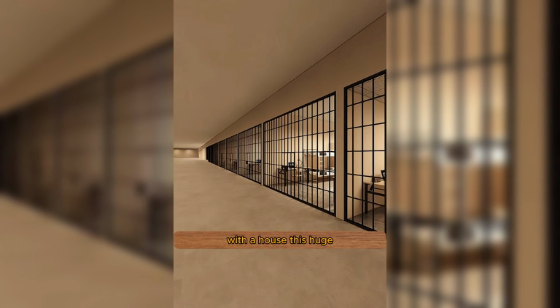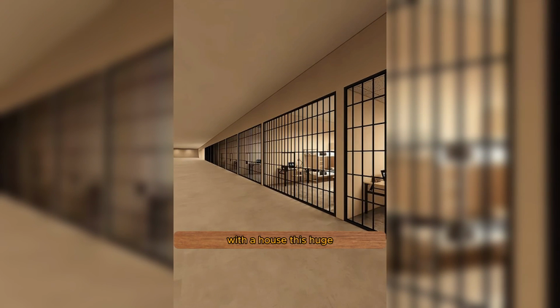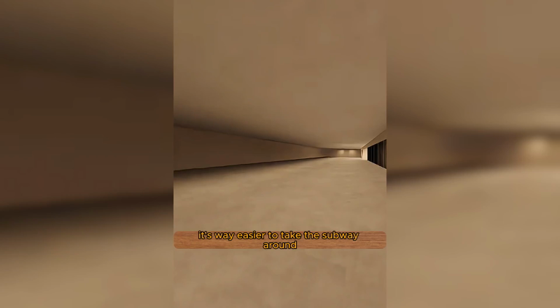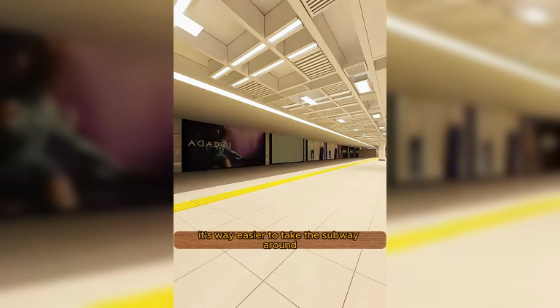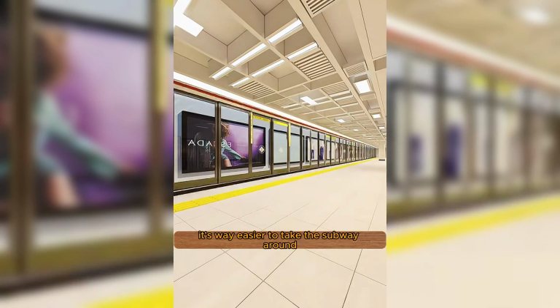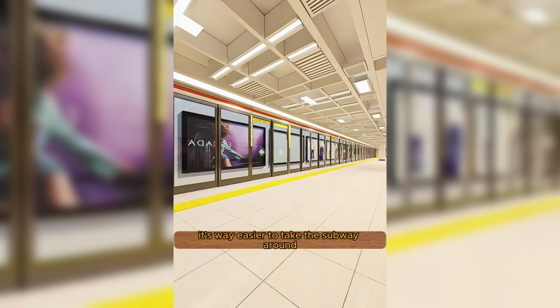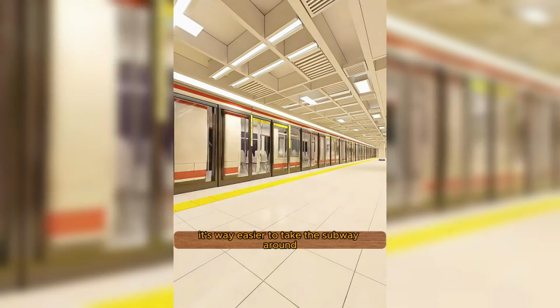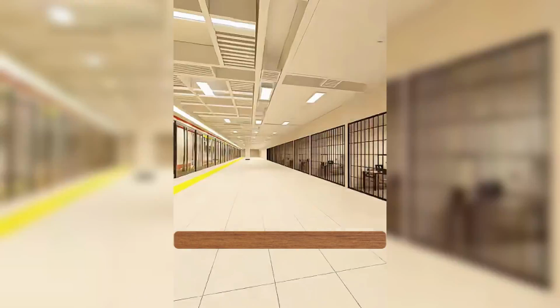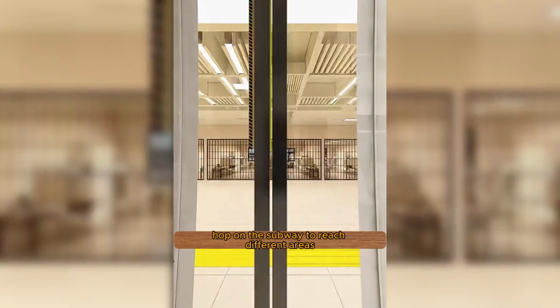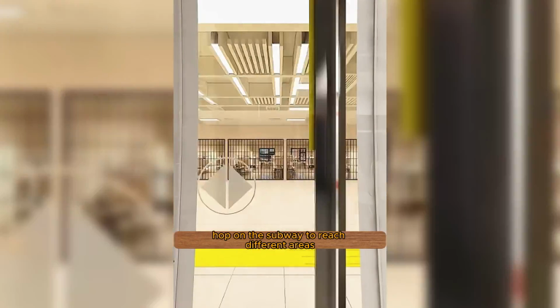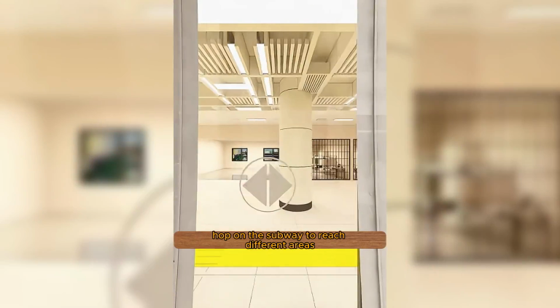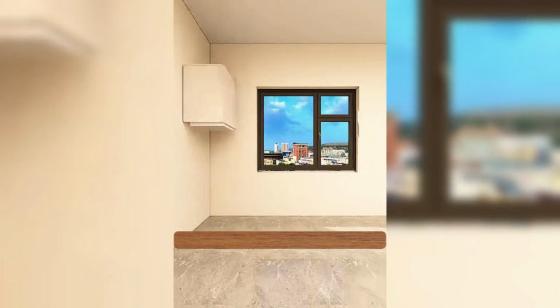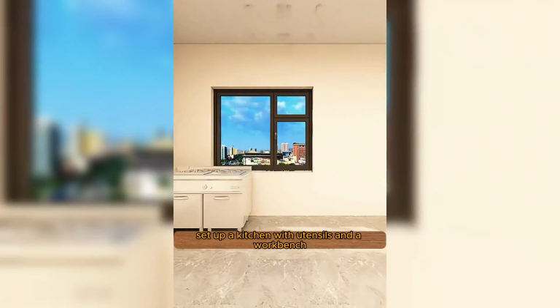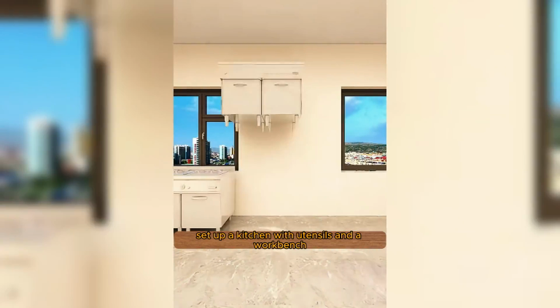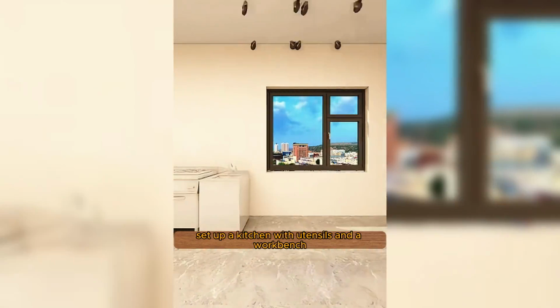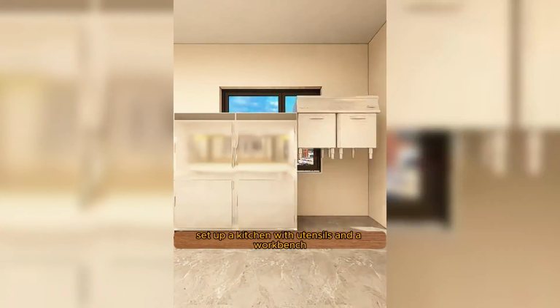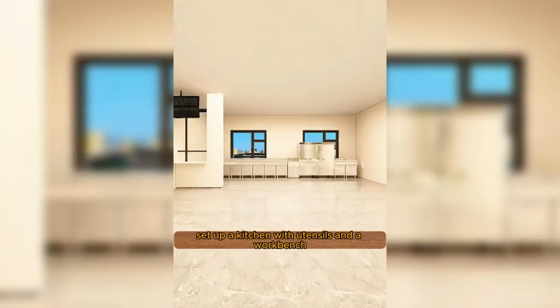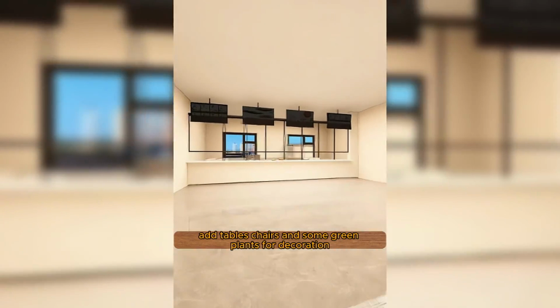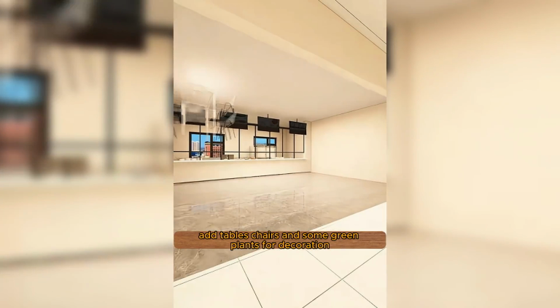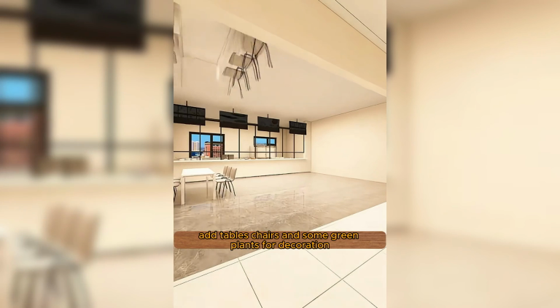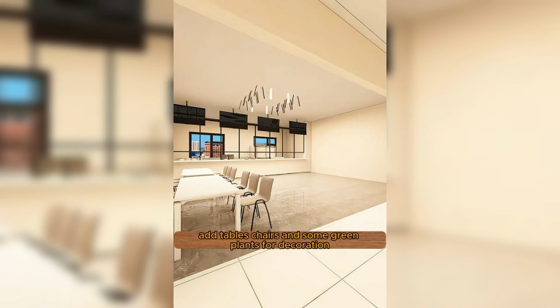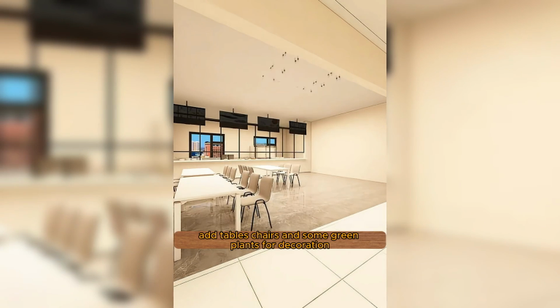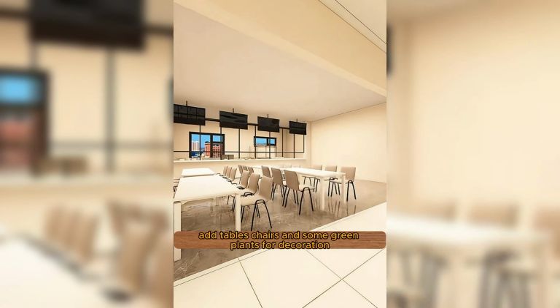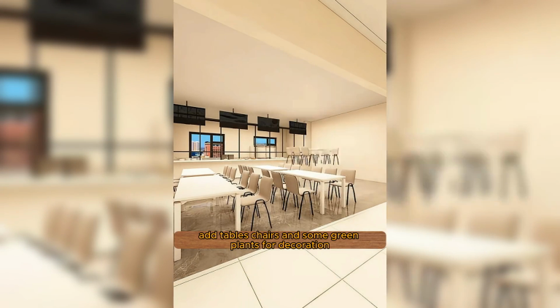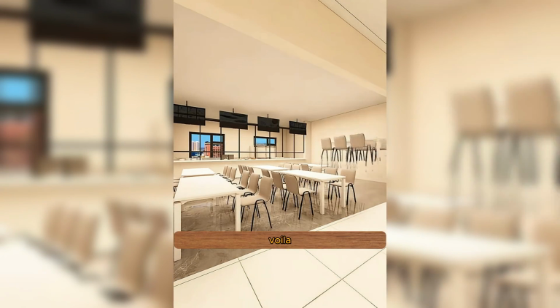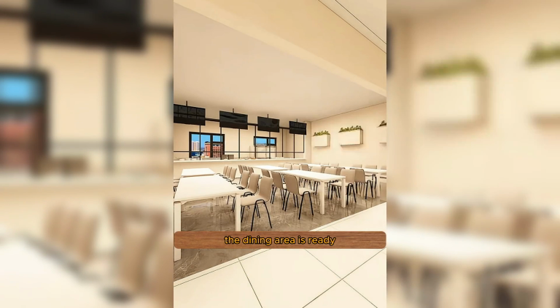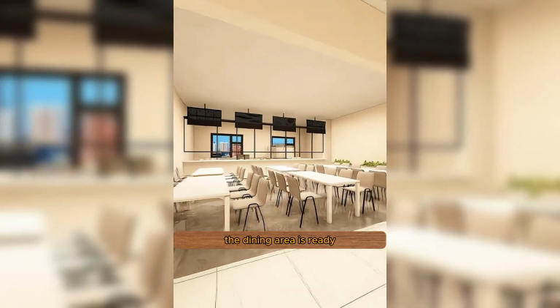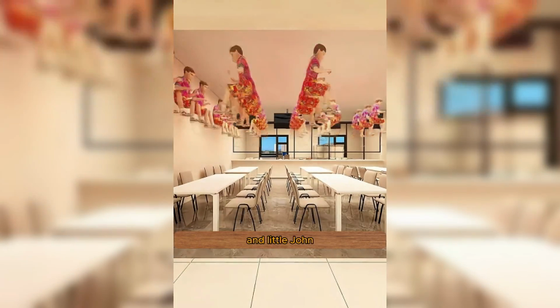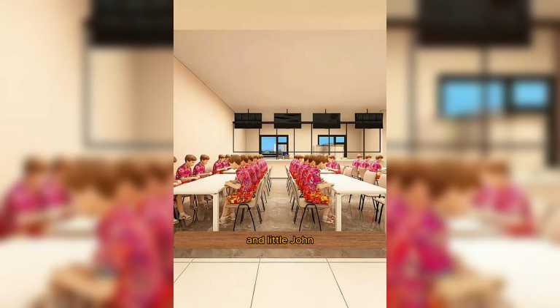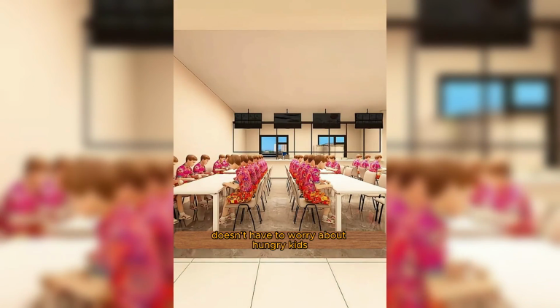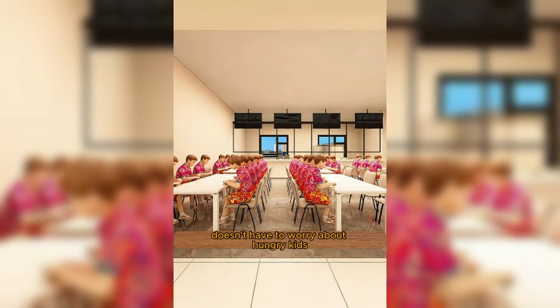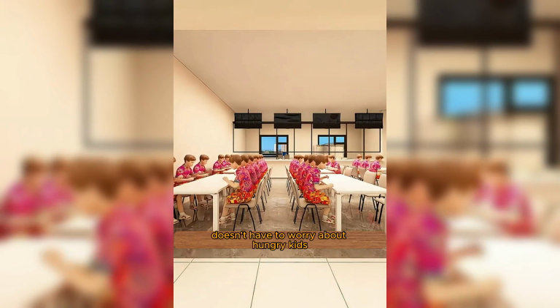With a house this huge, it's way easier to take the subway around. Hop on the subway to reach different areas, set up a kitchen with utensils and a workbench. Add tables, chairs, and some green plants for decoration. The dining area is ready, and little John doesn't have to worry about hungry kids.